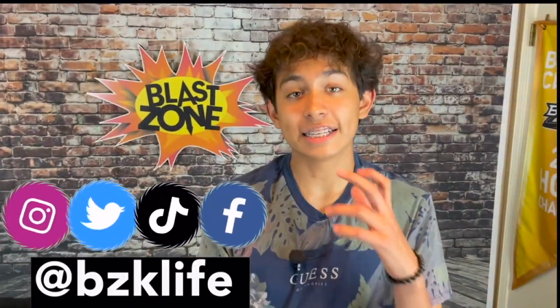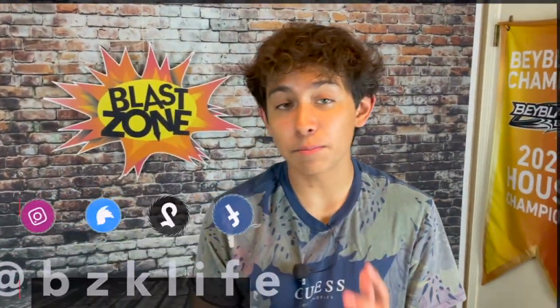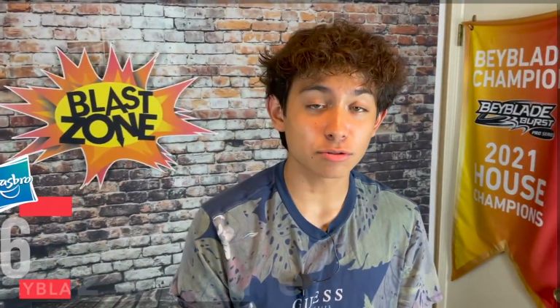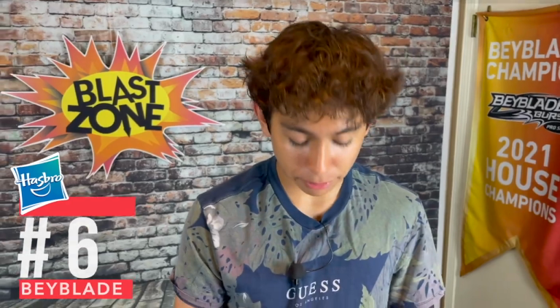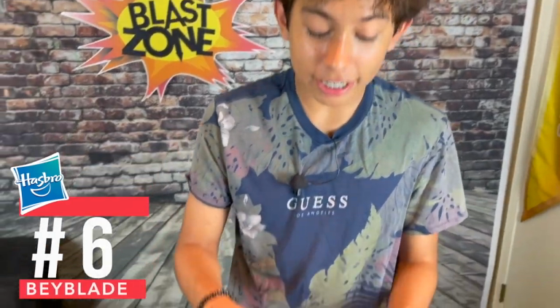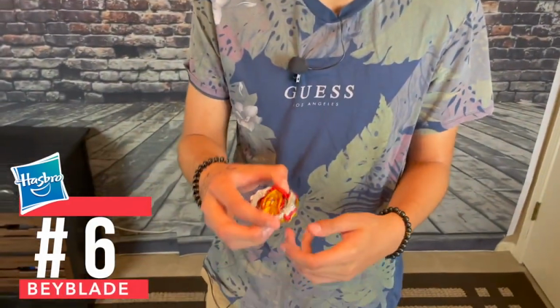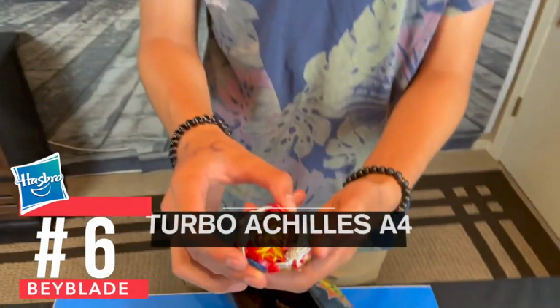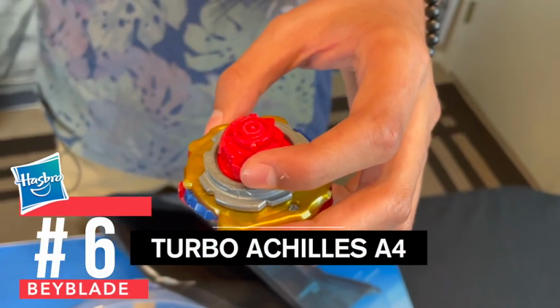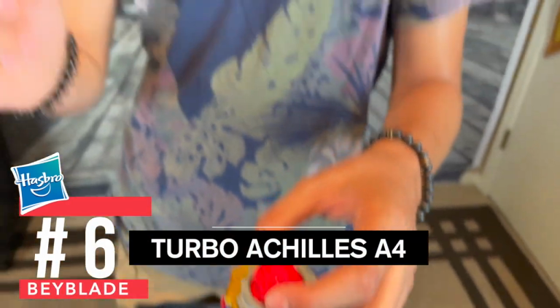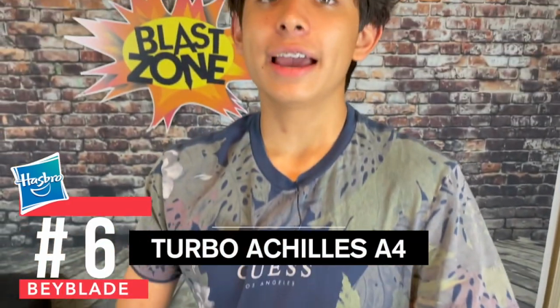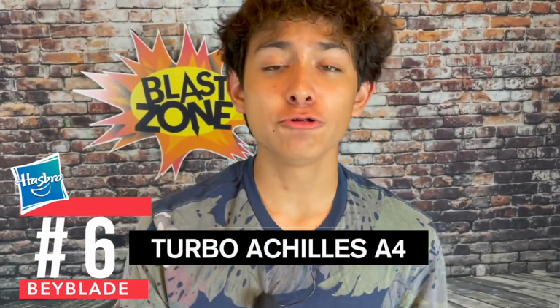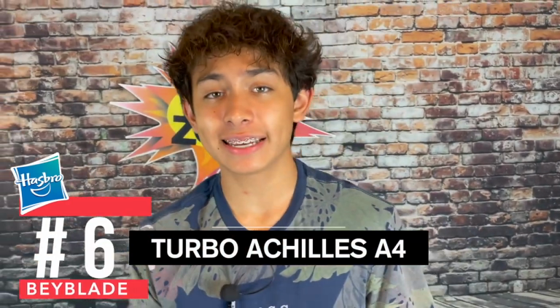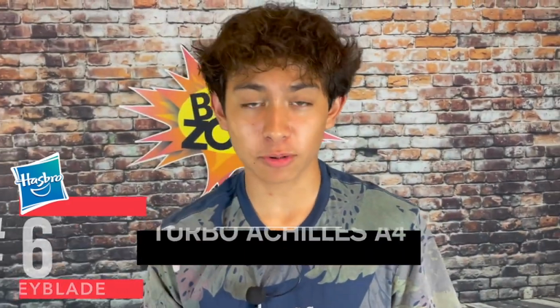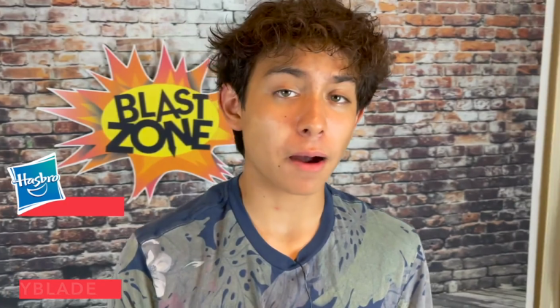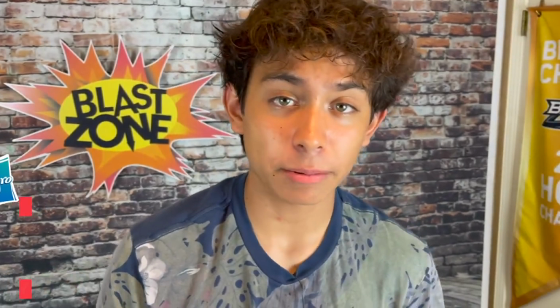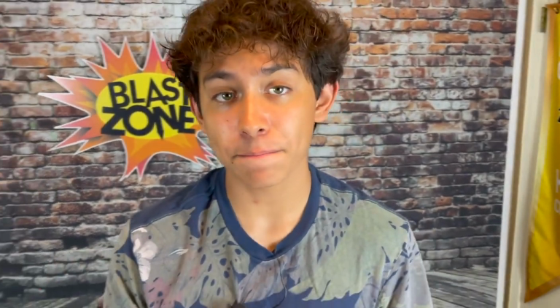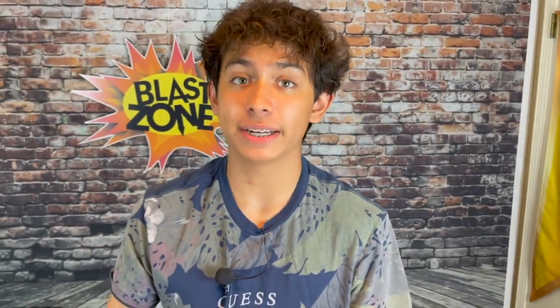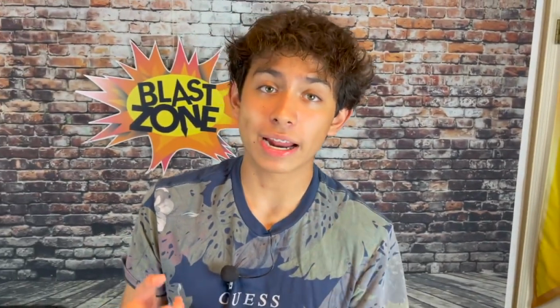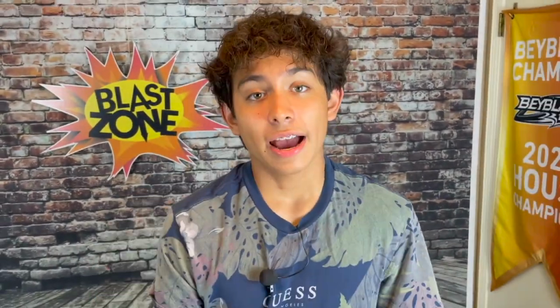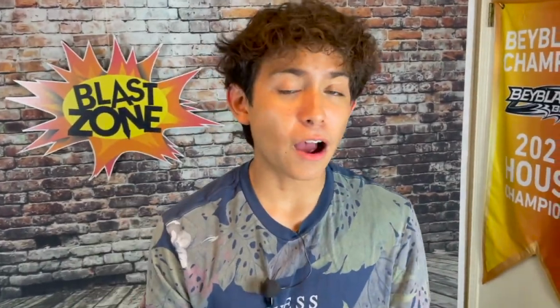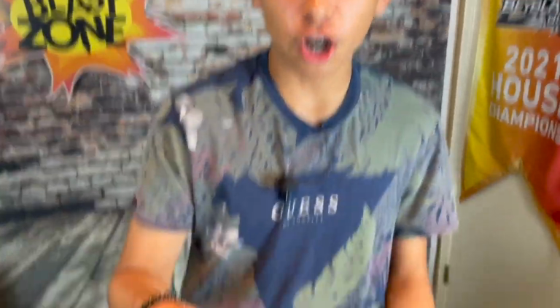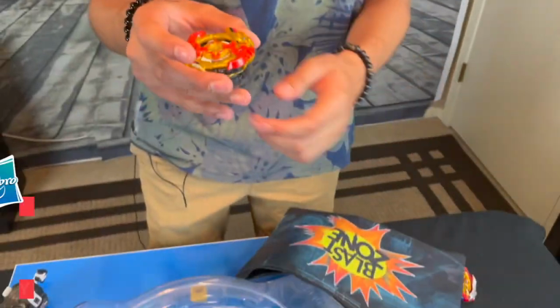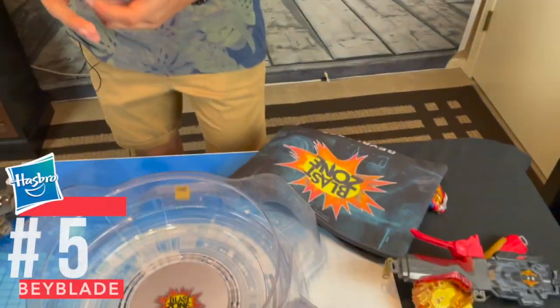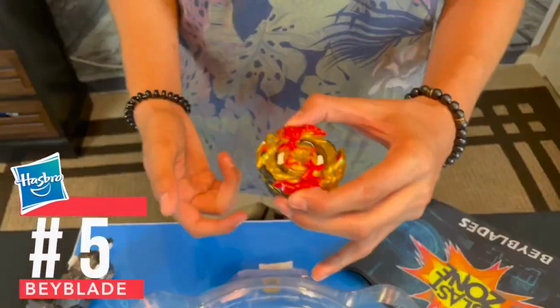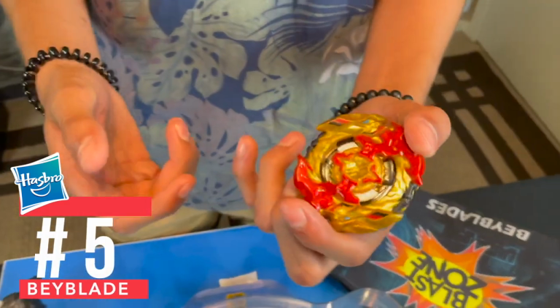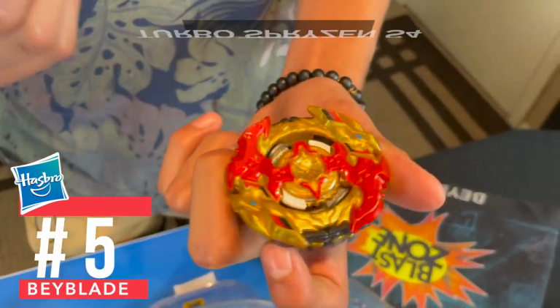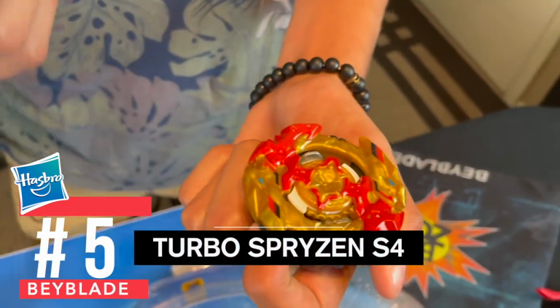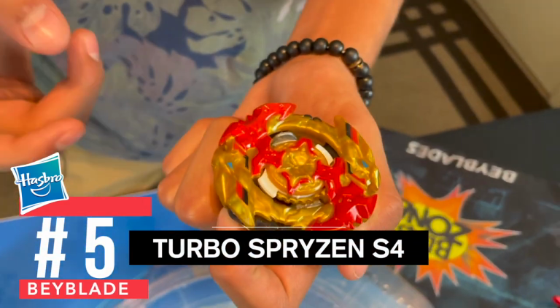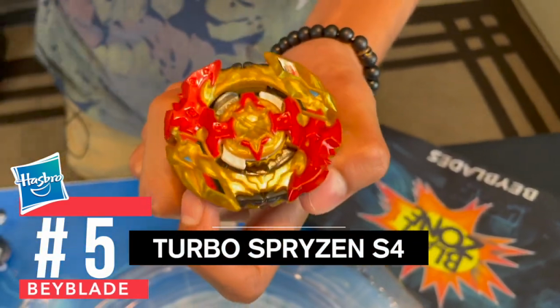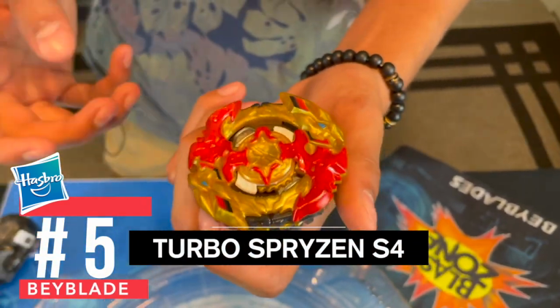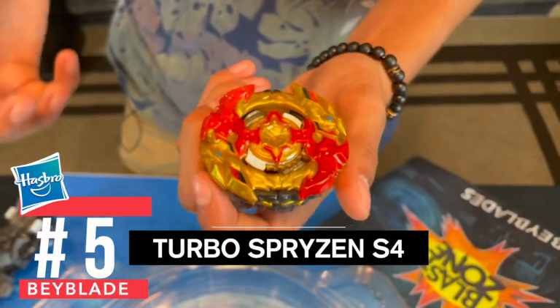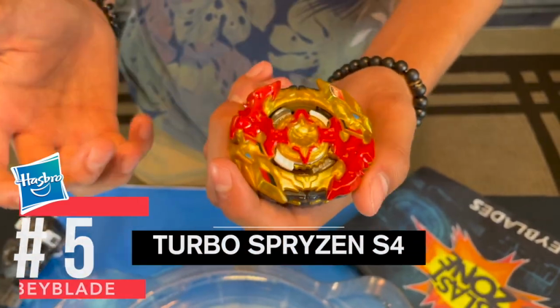The sixth best Hasbro Beyblade we got is Turbo Achilles — it's a Slingshock, and Achilles is one of the most popular Beyblades in Beyblade right now. And number five, we've got Turbo Spryzen S4. This is one of the heavier Slingshock Beyblades, so it will burst the average light Beyblade.